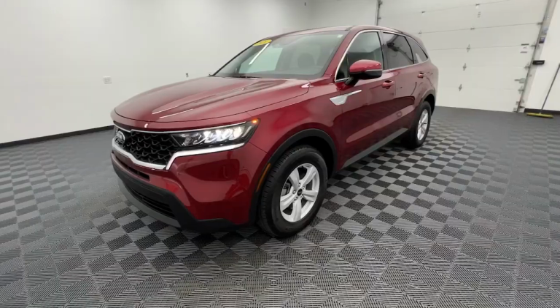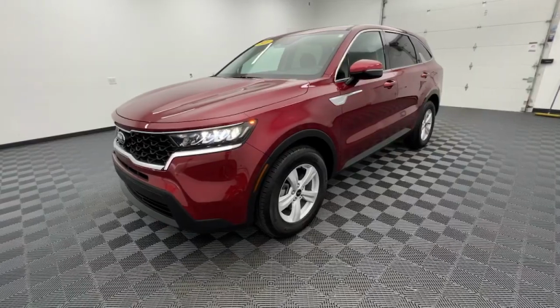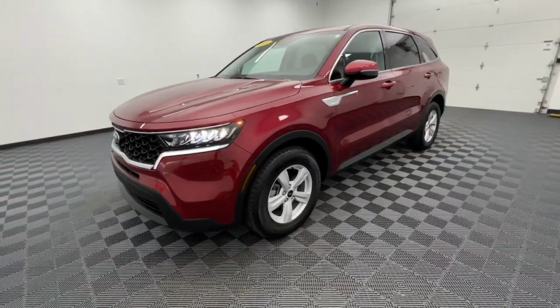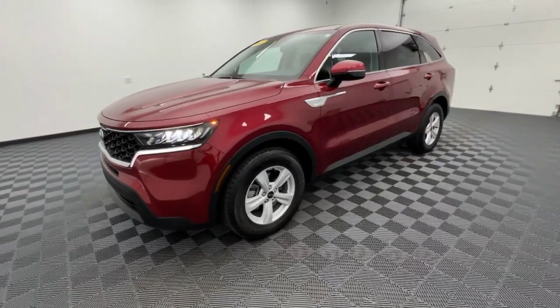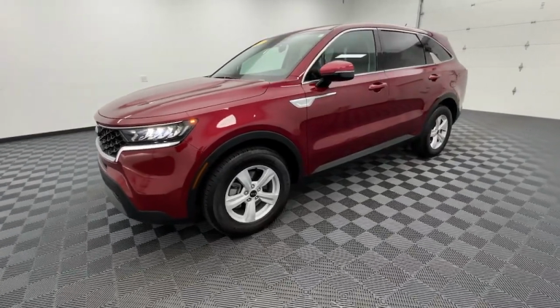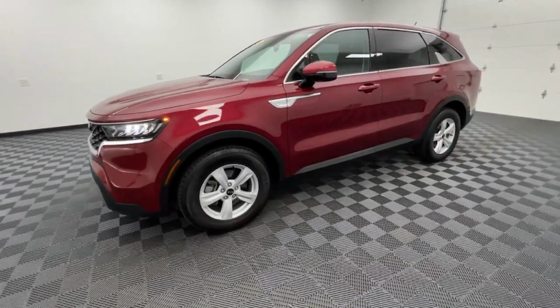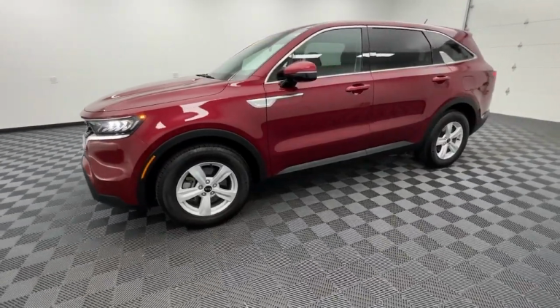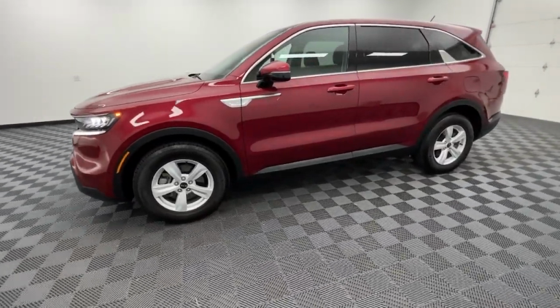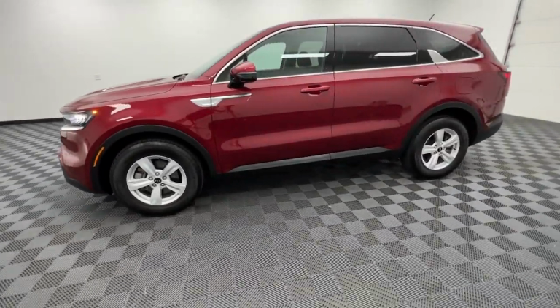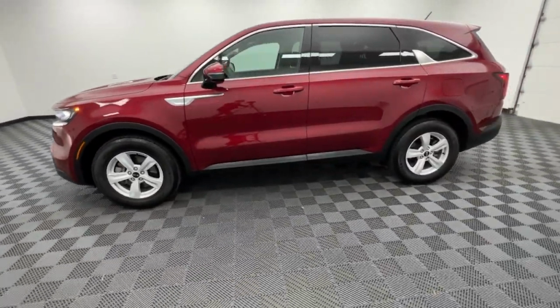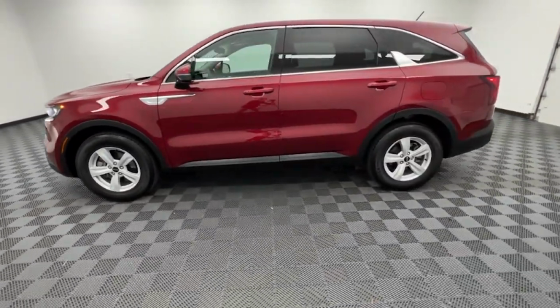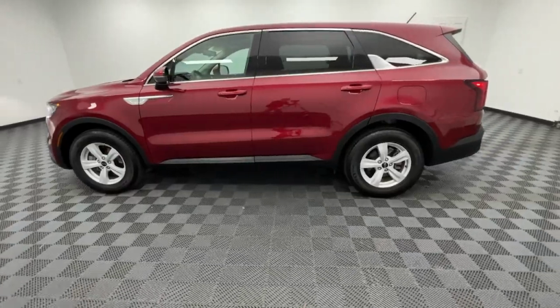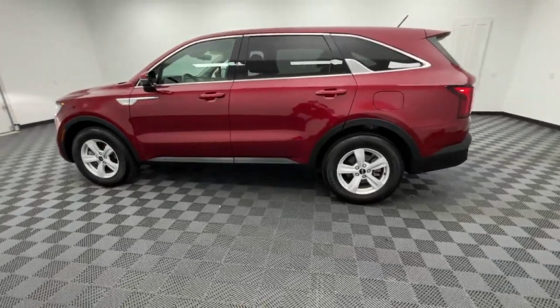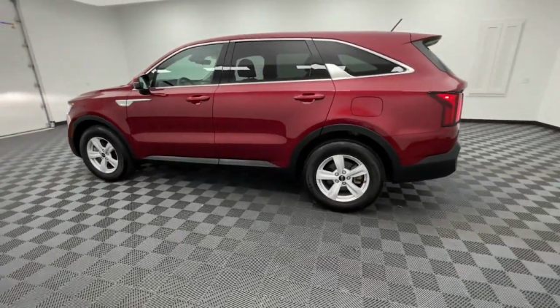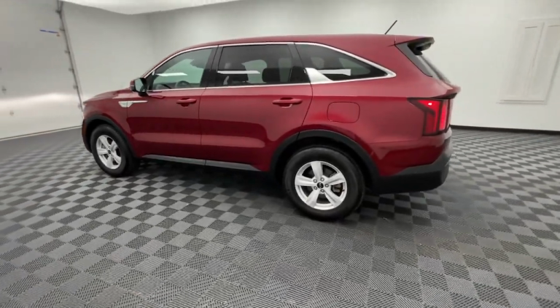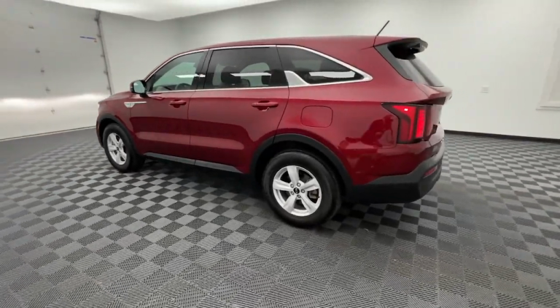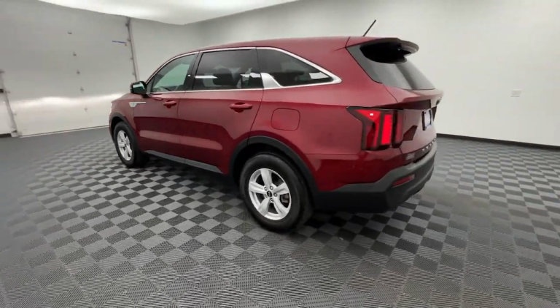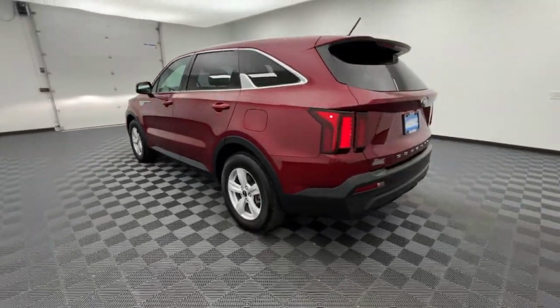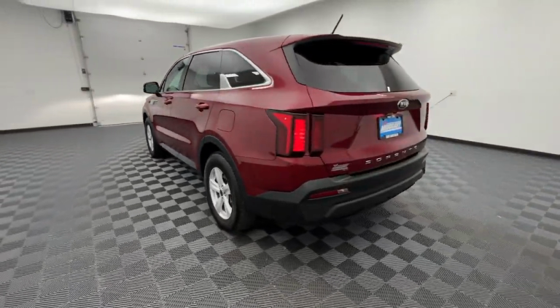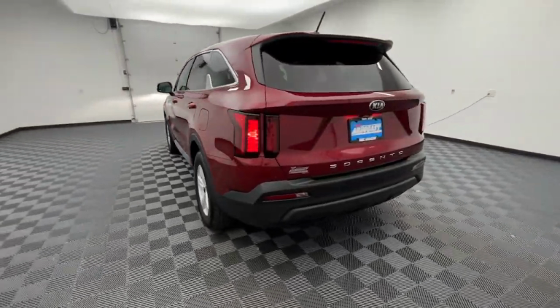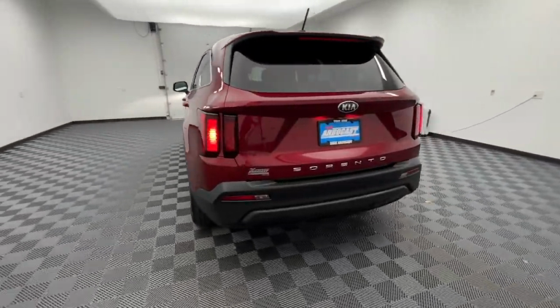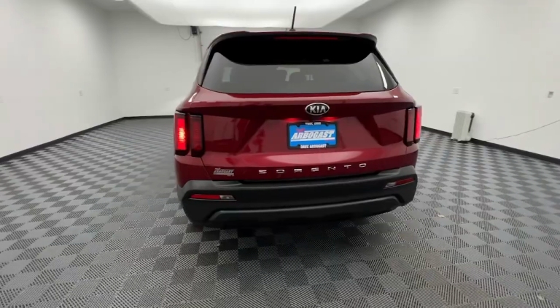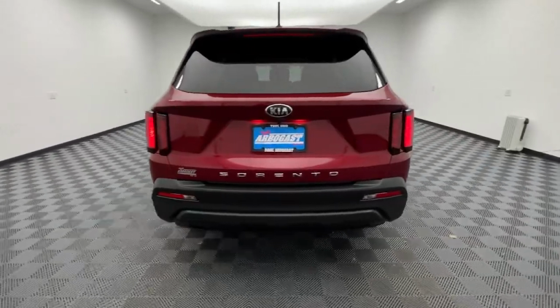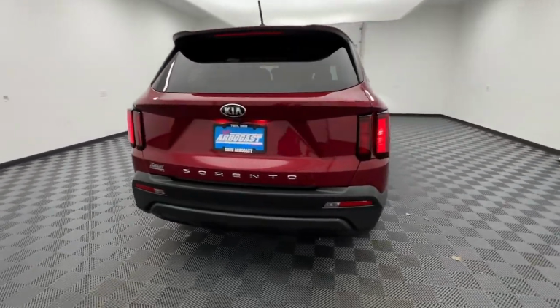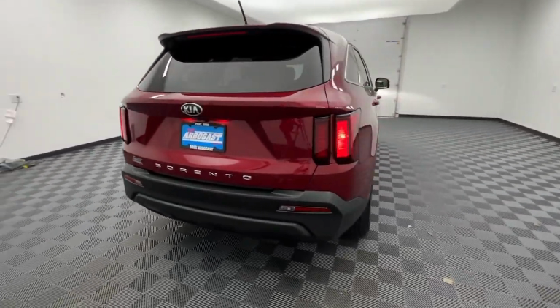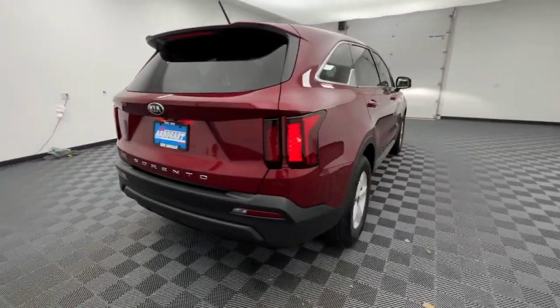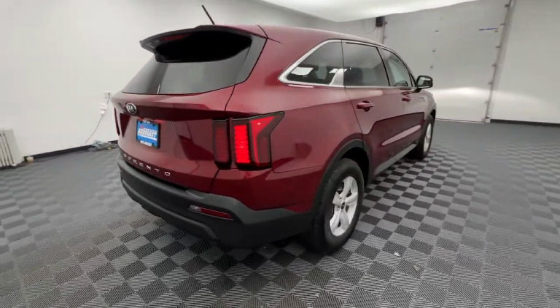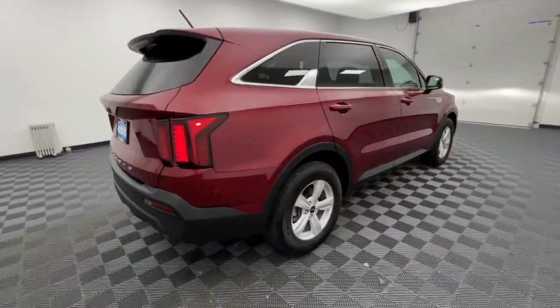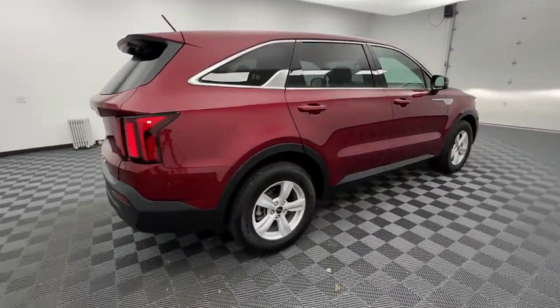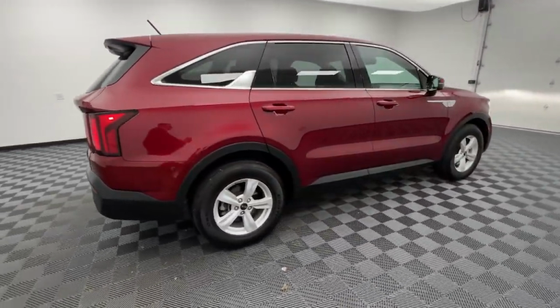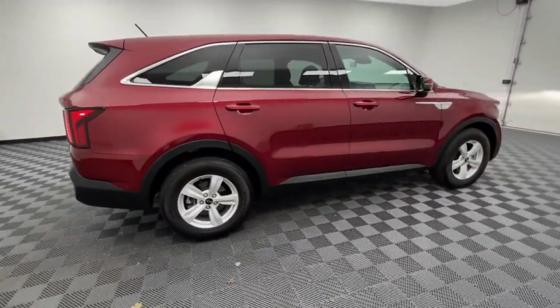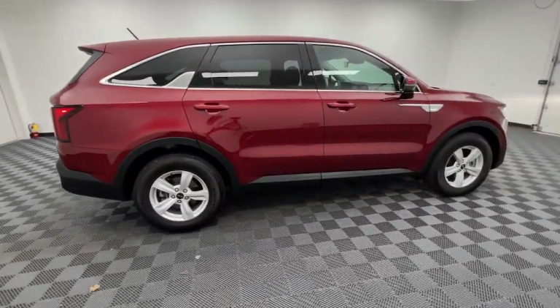Picture yourself in the 2021 Kia Sorento. This vehicle is an outstanding buy with fewer than 20,000 miles on the odometer. Take a closer look at this stylish Sorento, a smooth-riding road-trip cruiser.